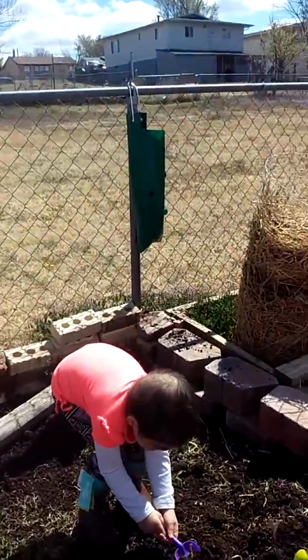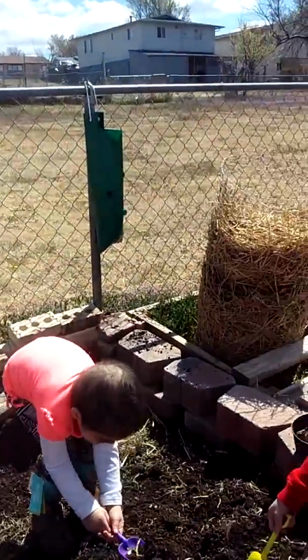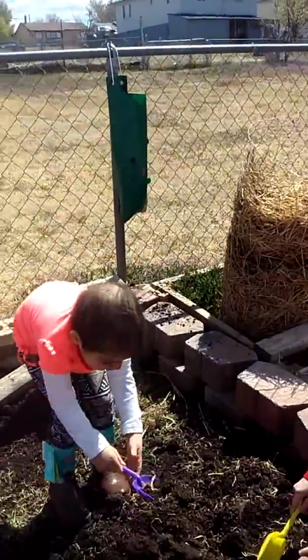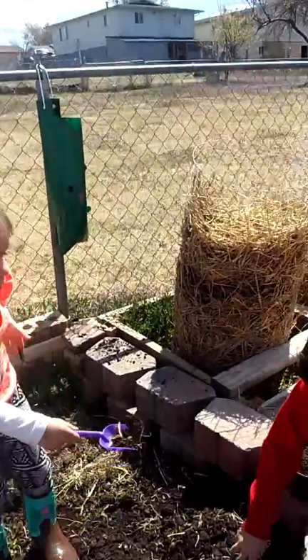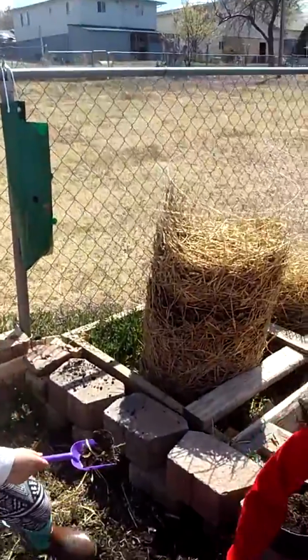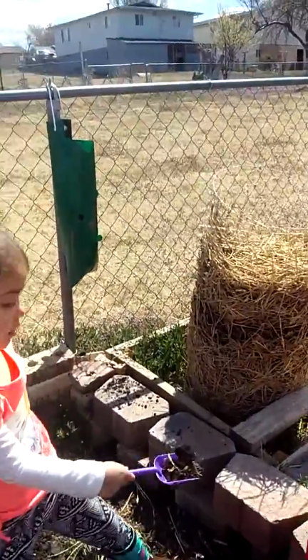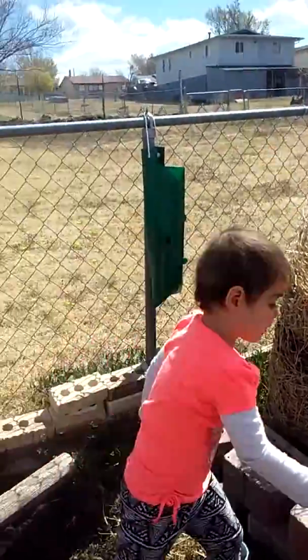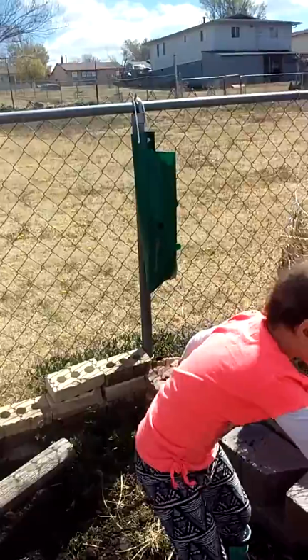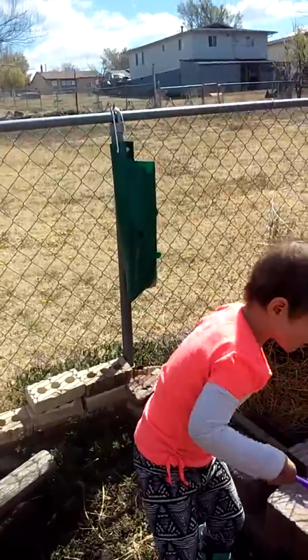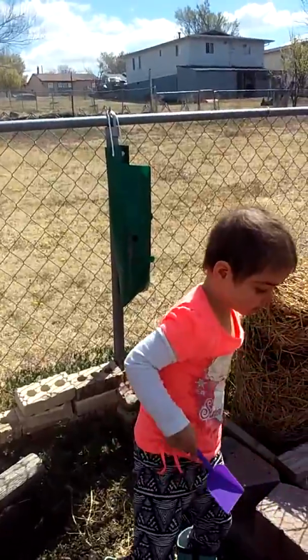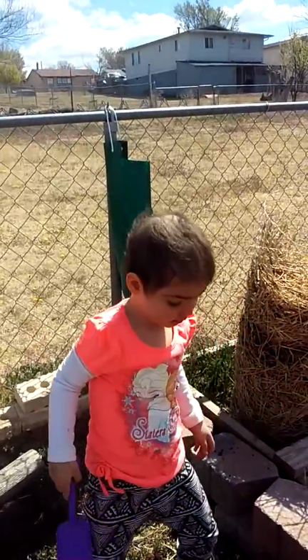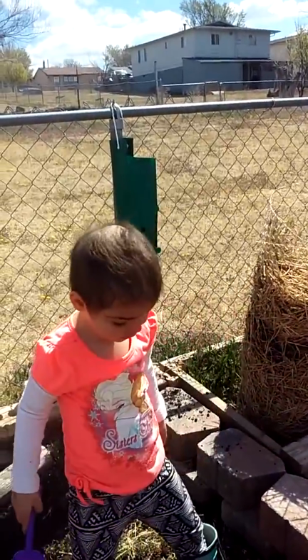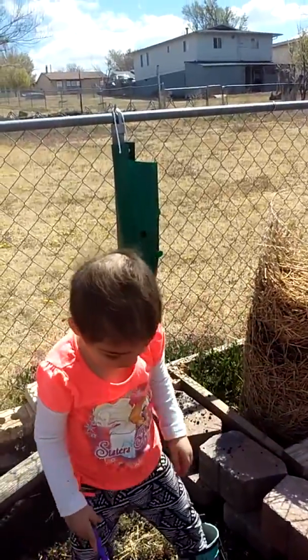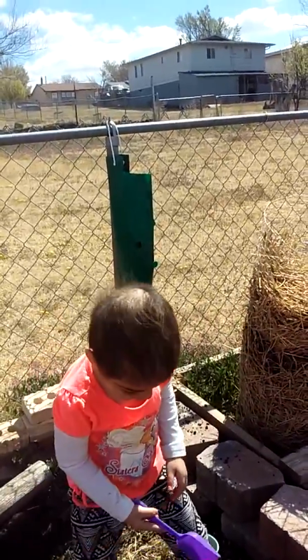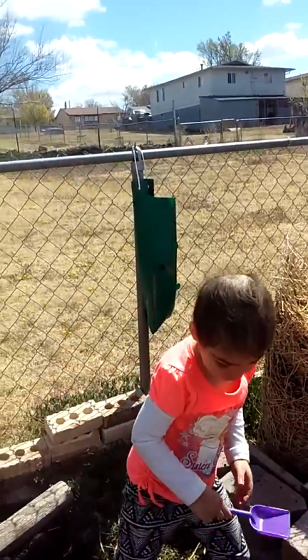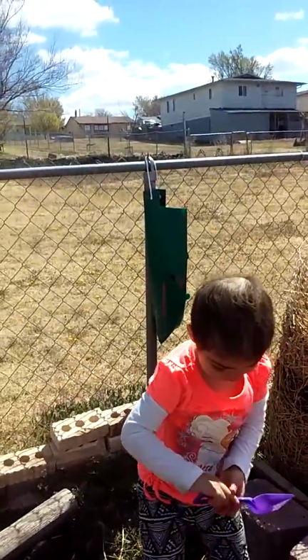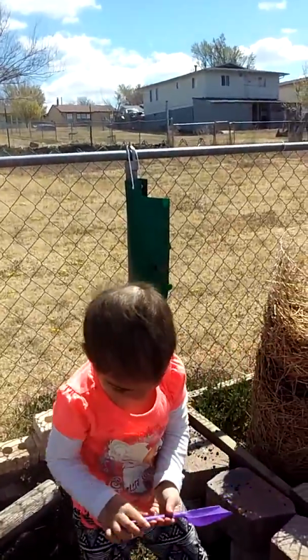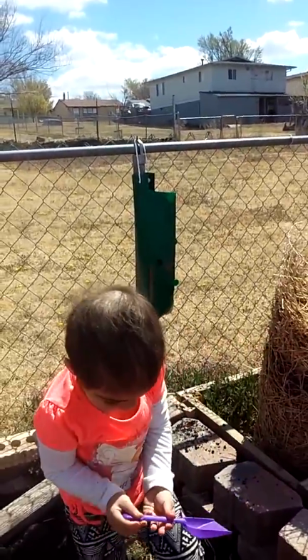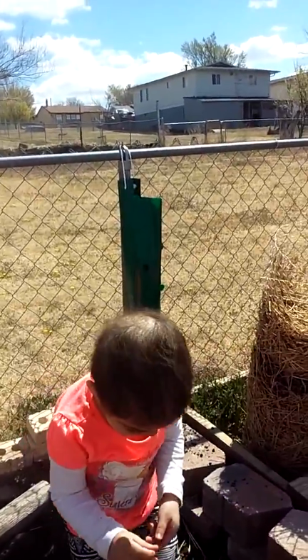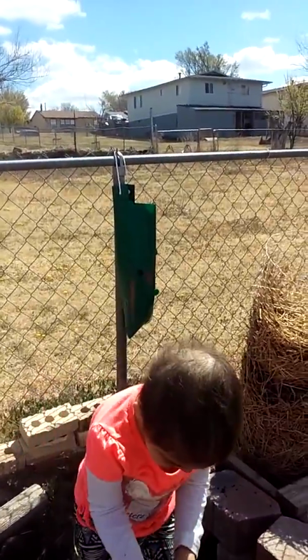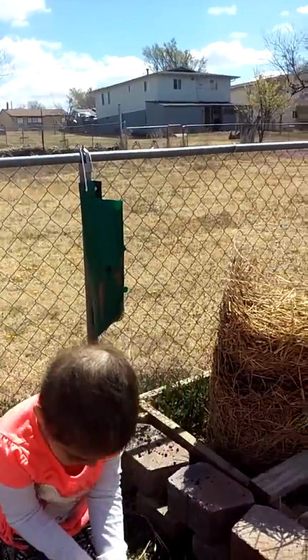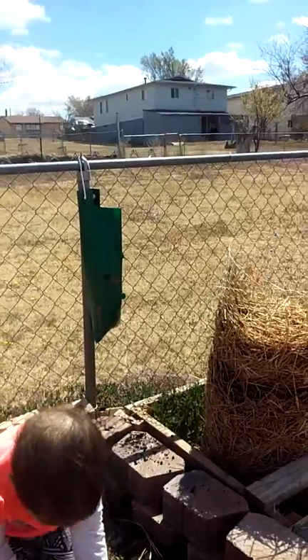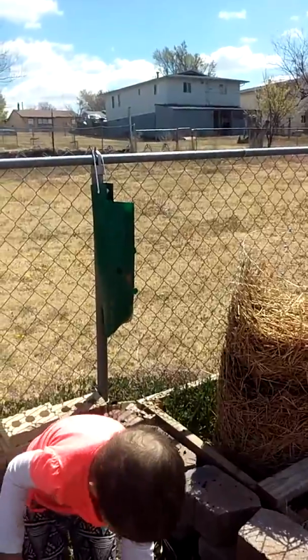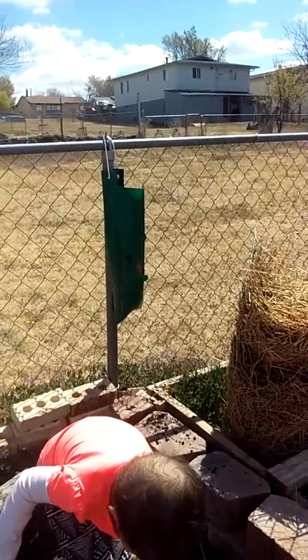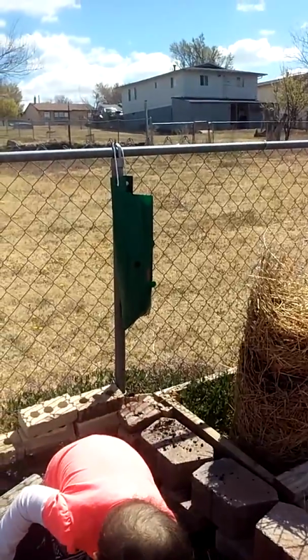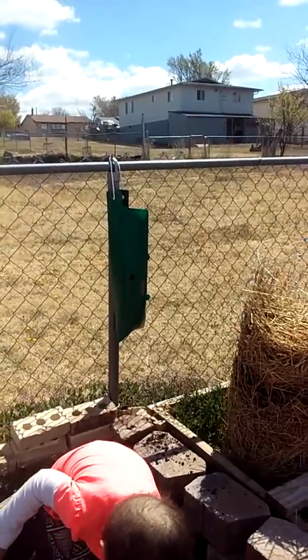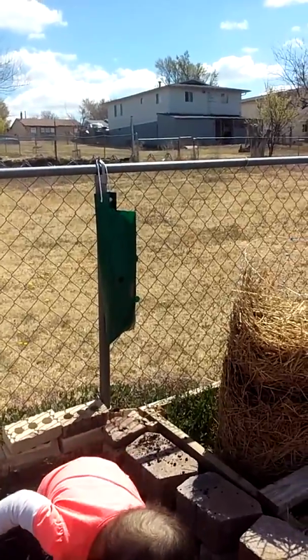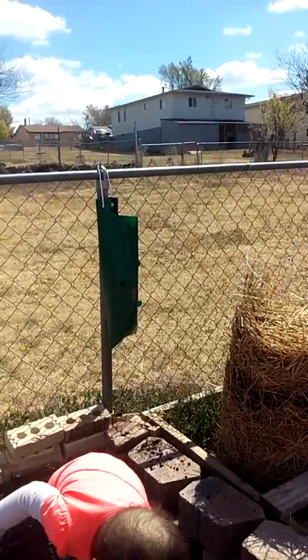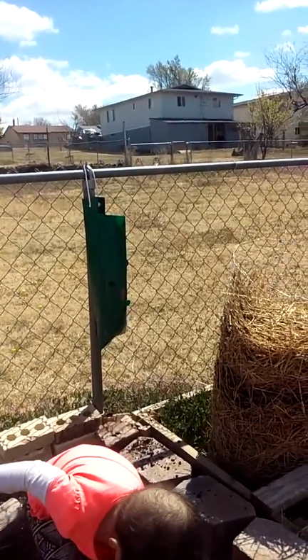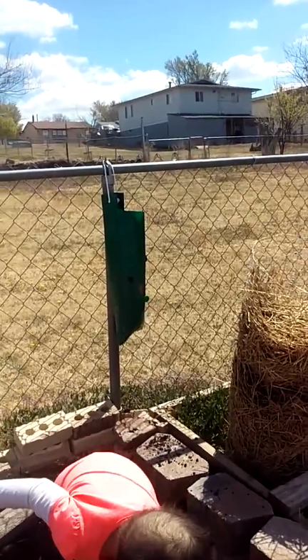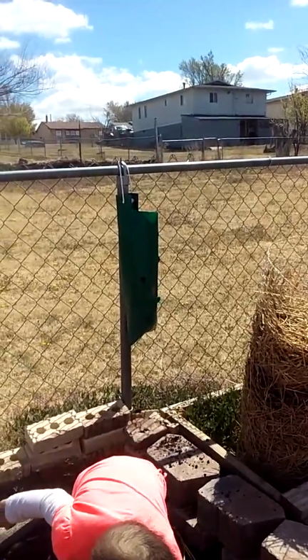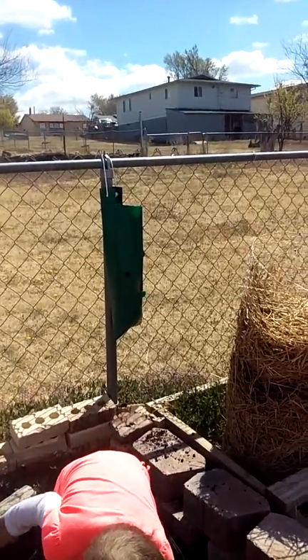I don't have any plants coming out of the potato towers. I think it might be because I'm not watering them enough — I'm only watering them every other day. I probably need to start coming out here watering them every day.